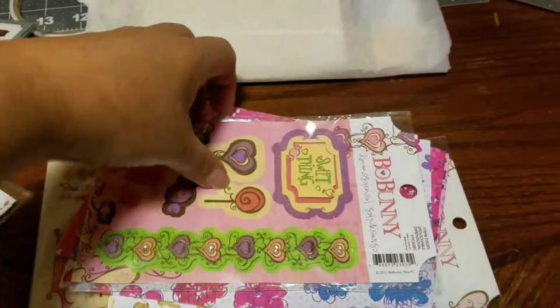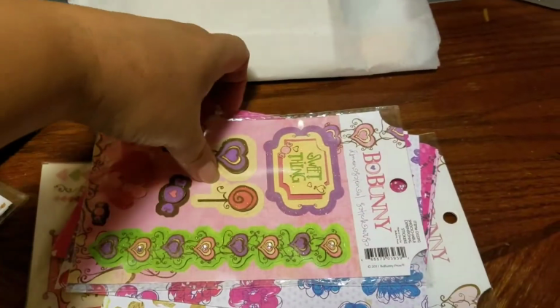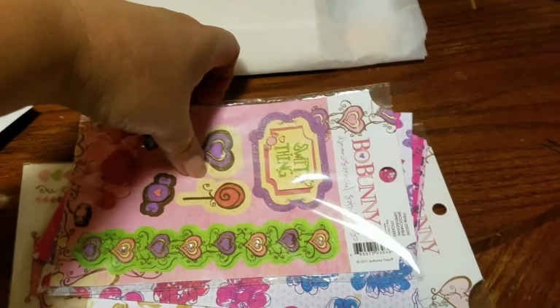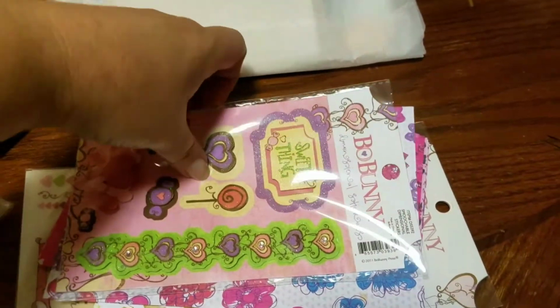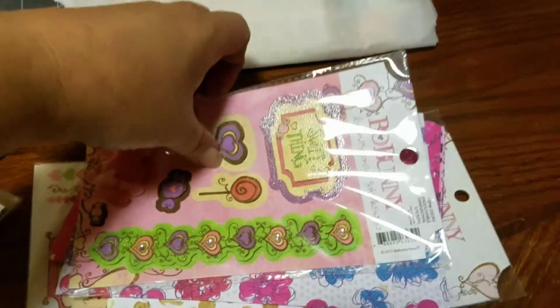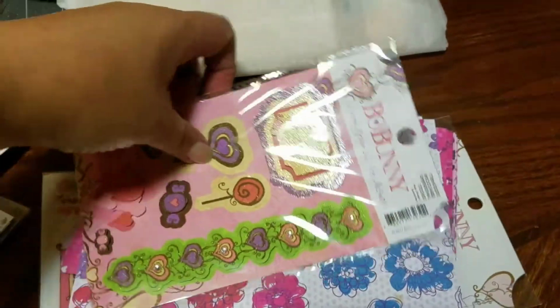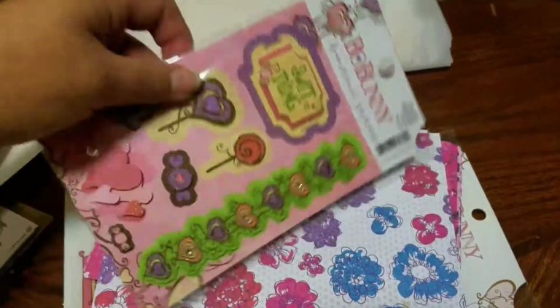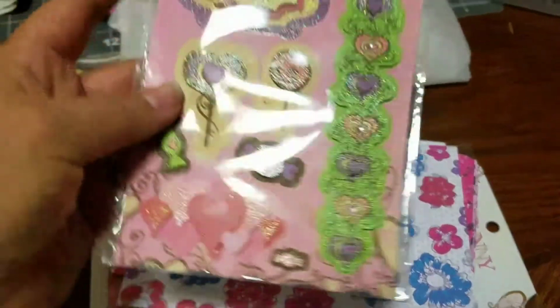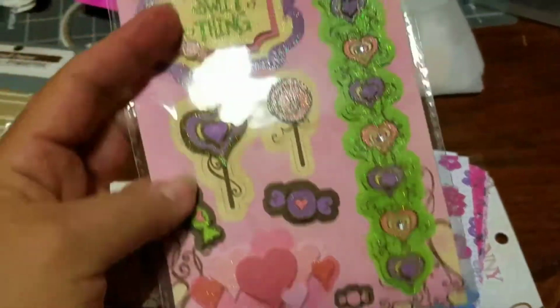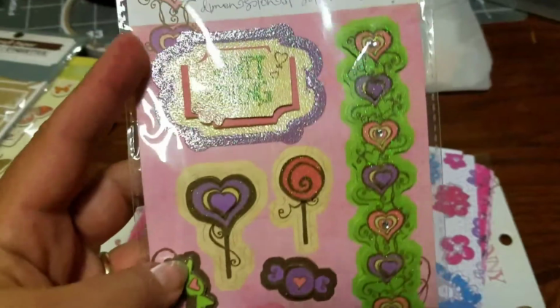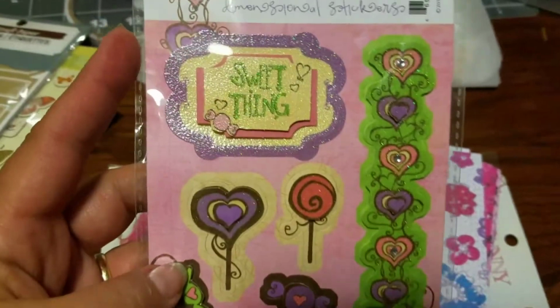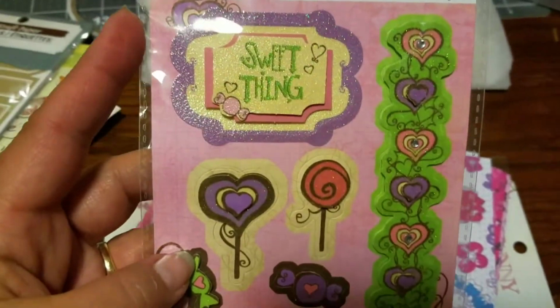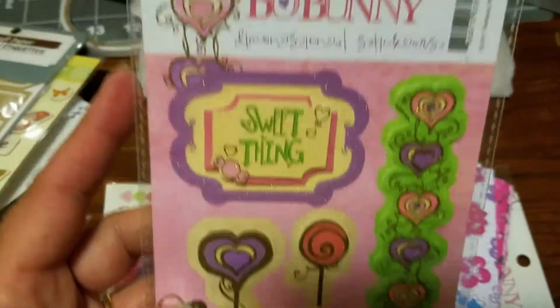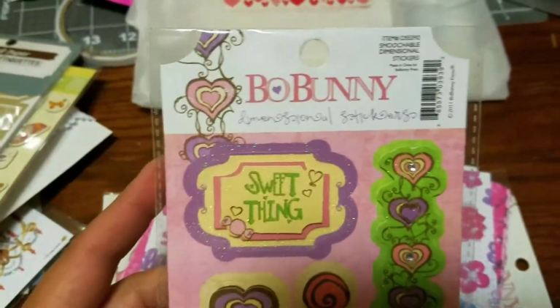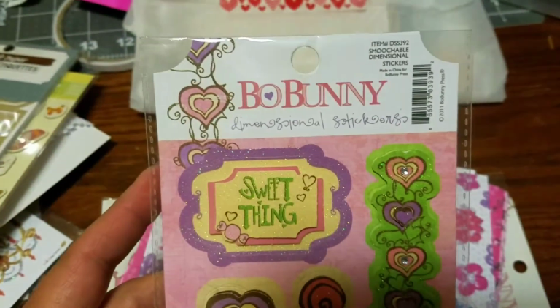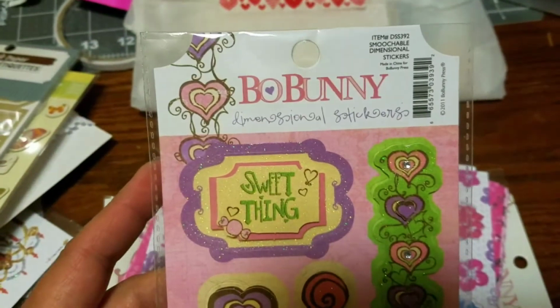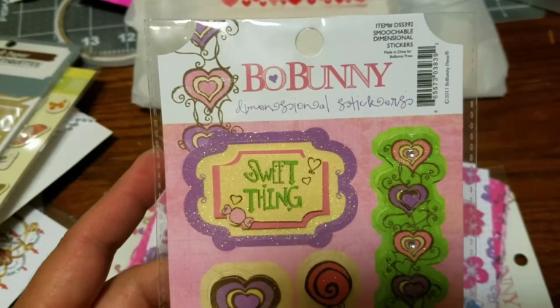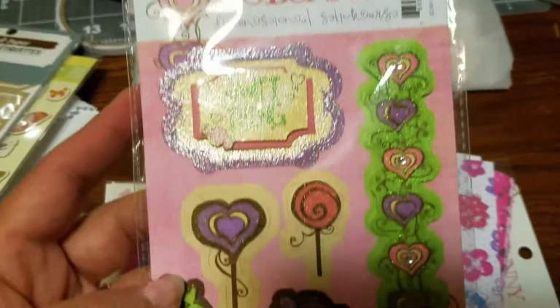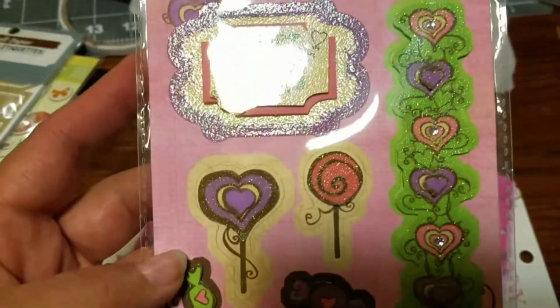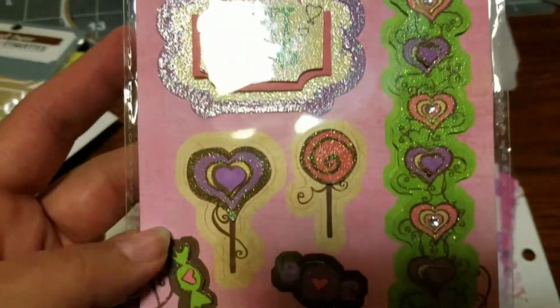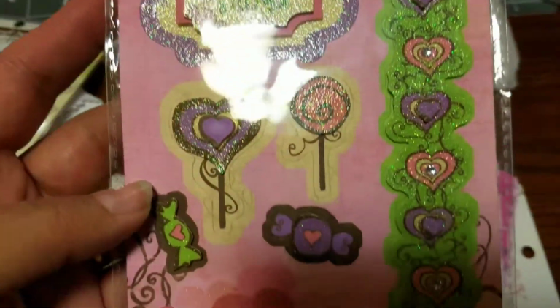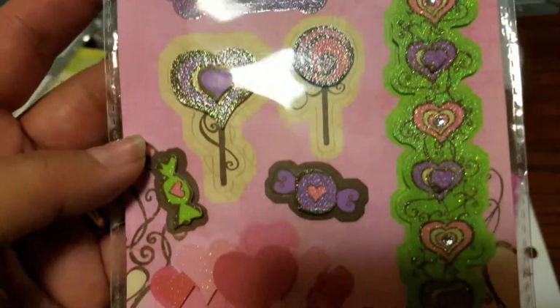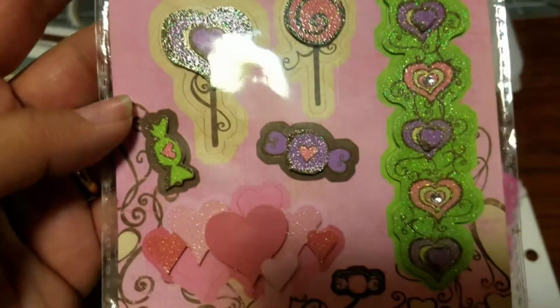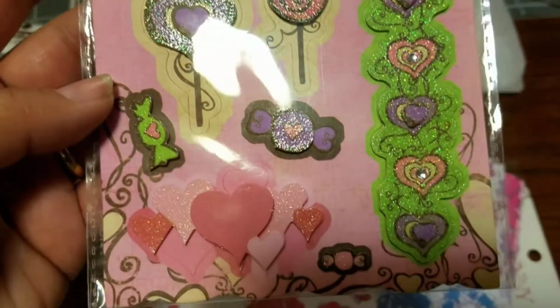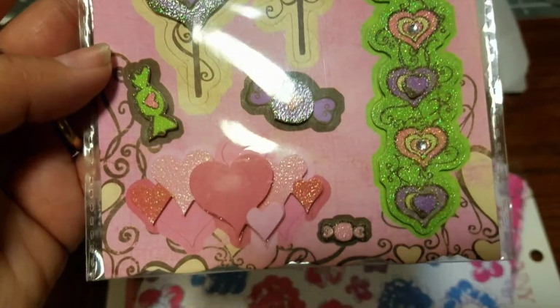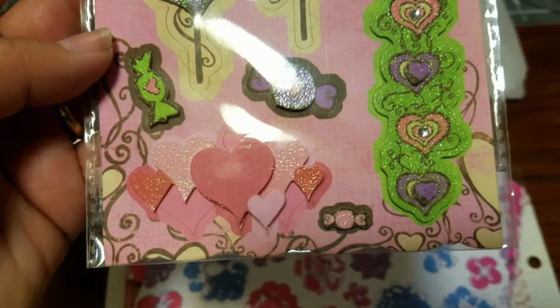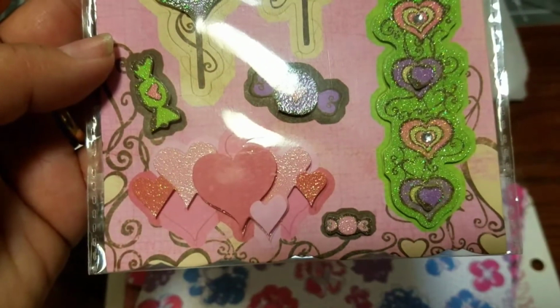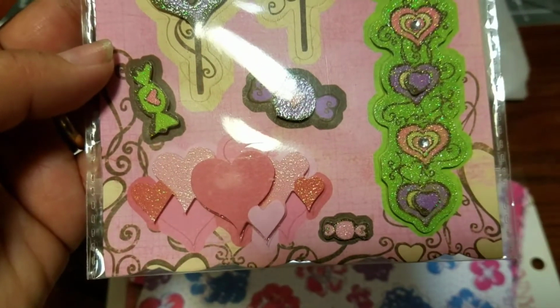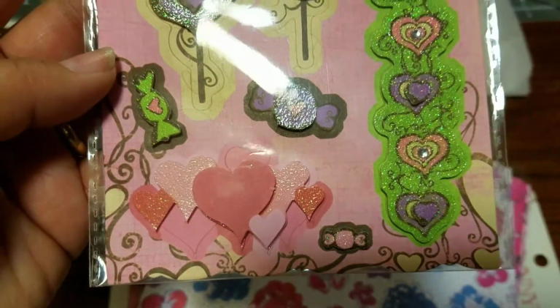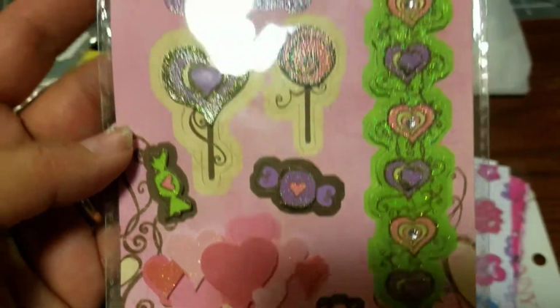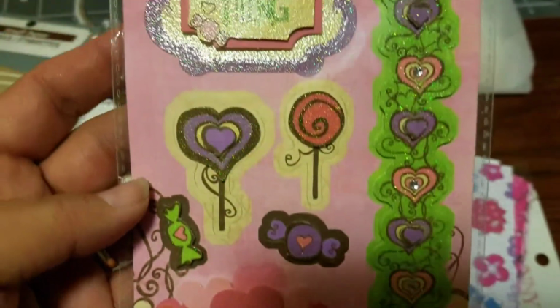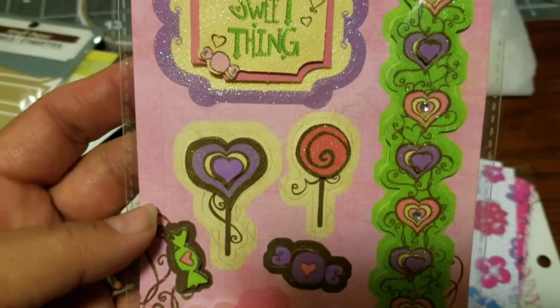And then she sent me some Bow Bunny — look at these embellishments. They're Bow Bunny embellishments. Really, really pretty. Aren't those gorgeous? With the little hearts.